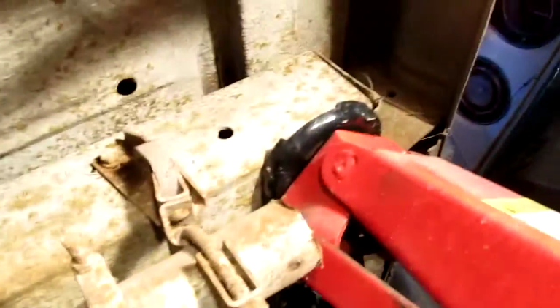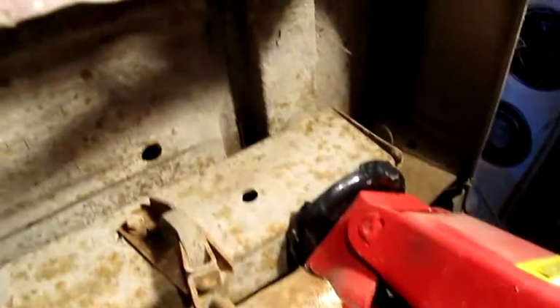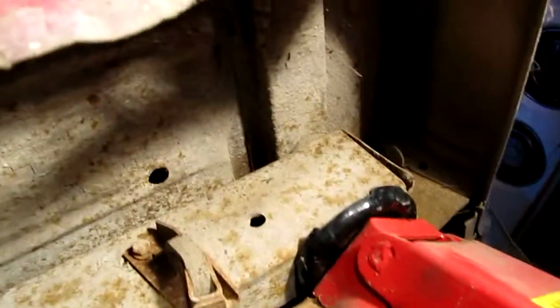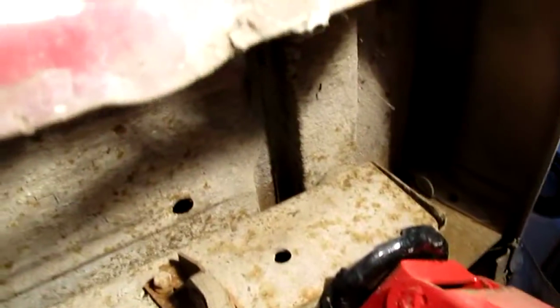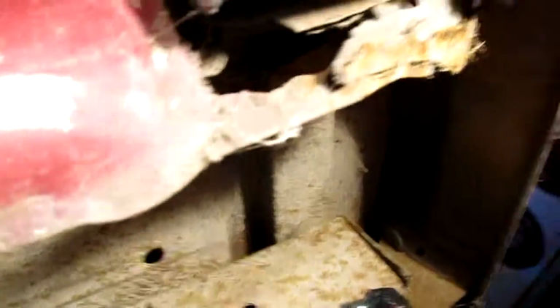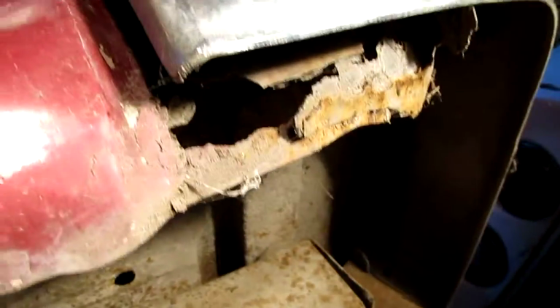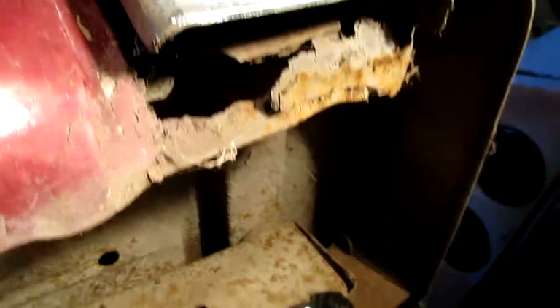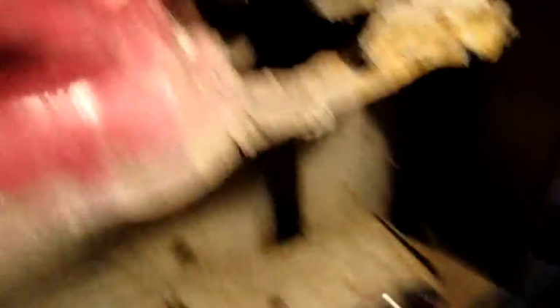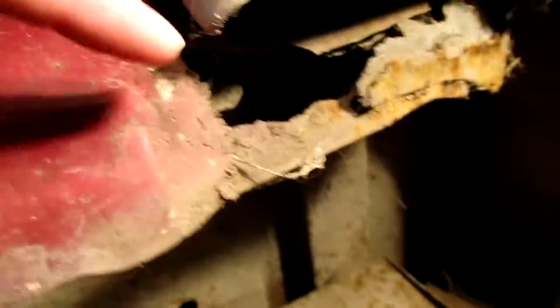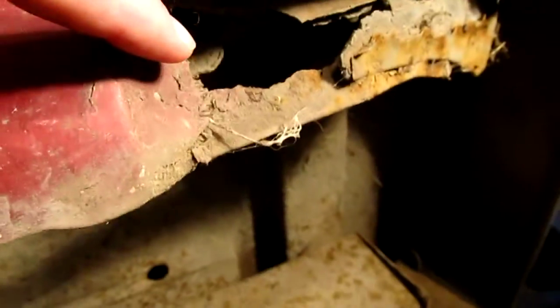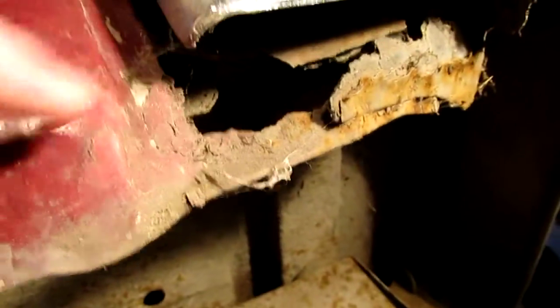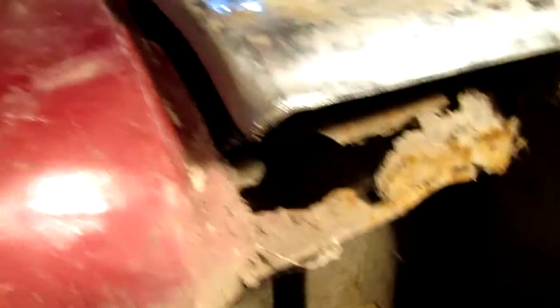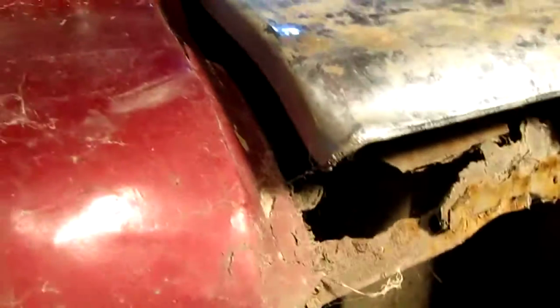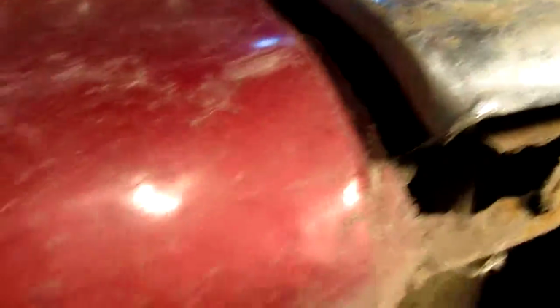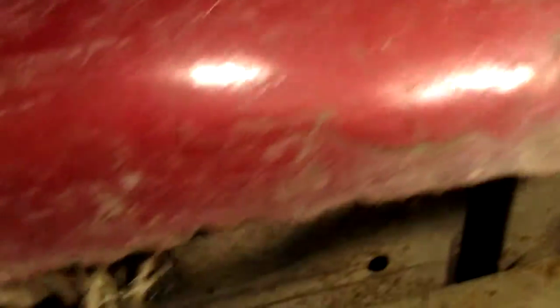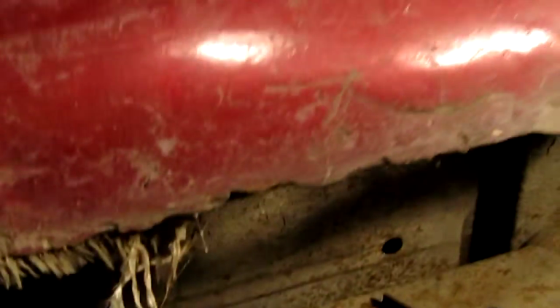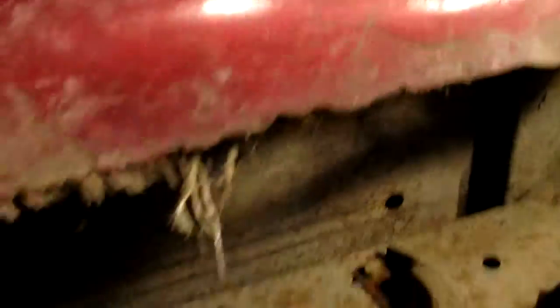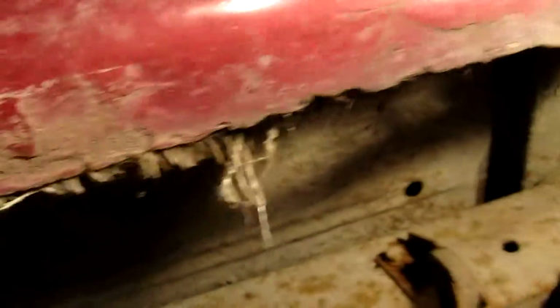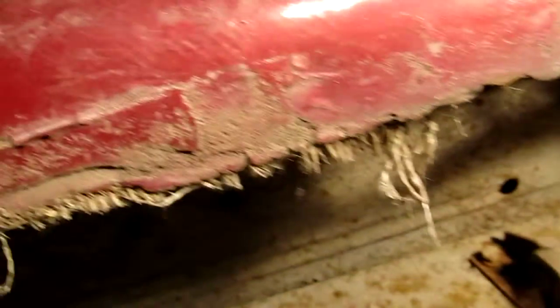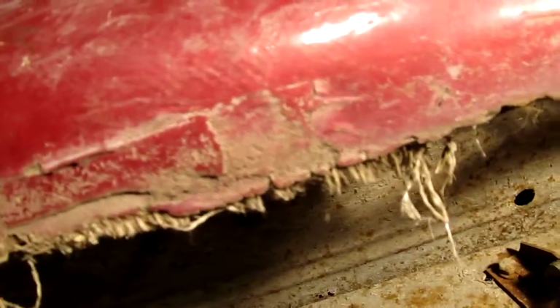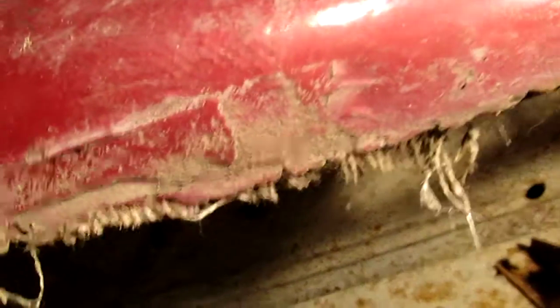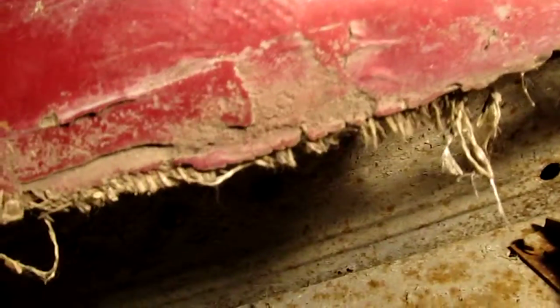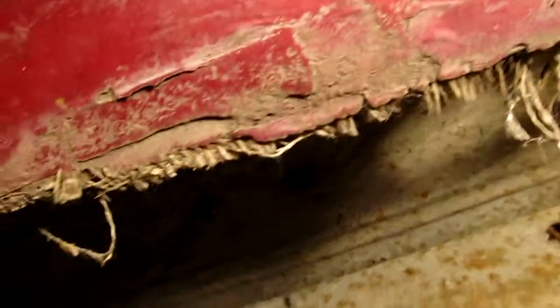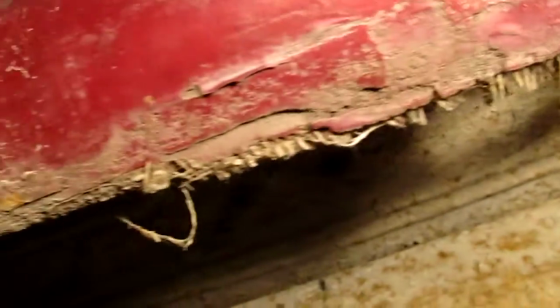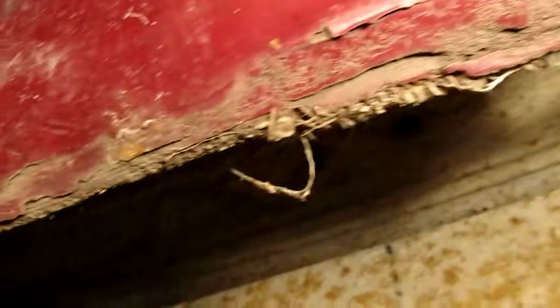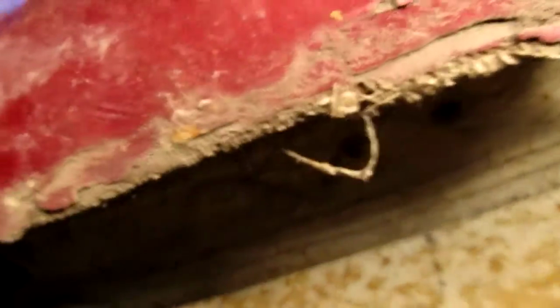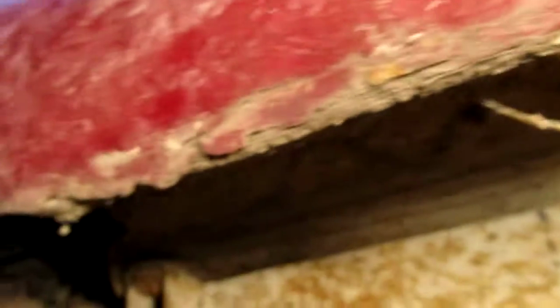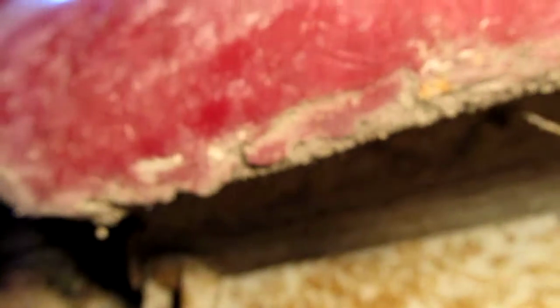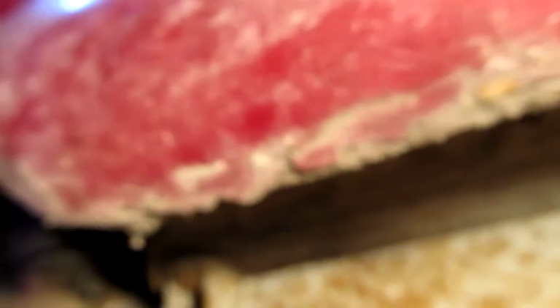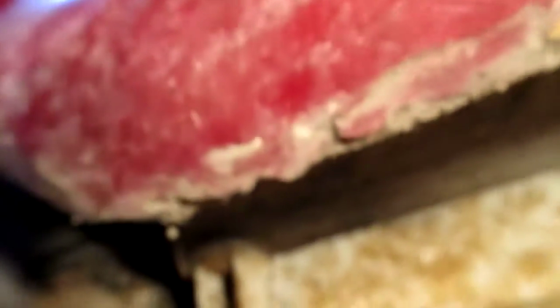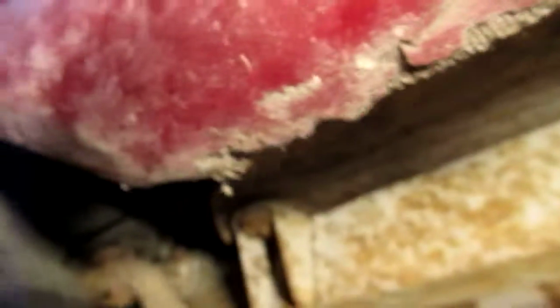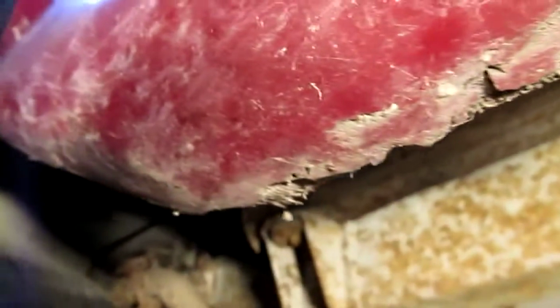There's rust in this bag, right corner right there. And the rear quarters have been mudded.